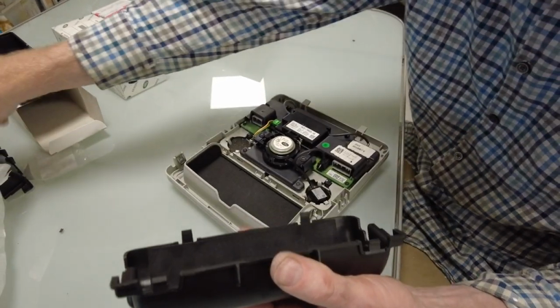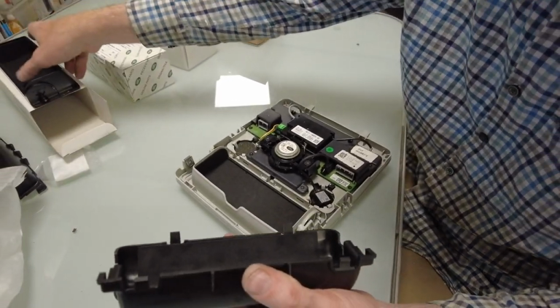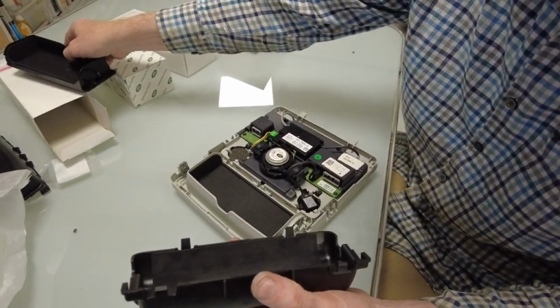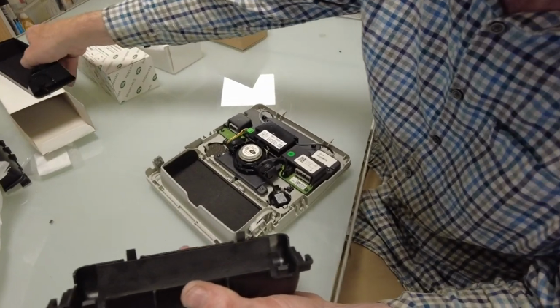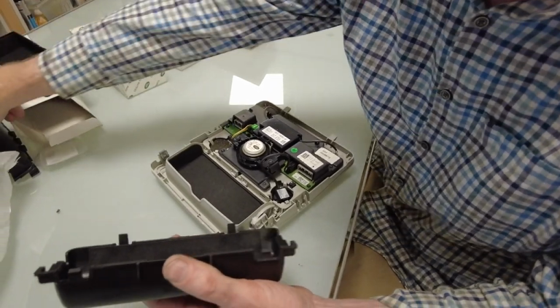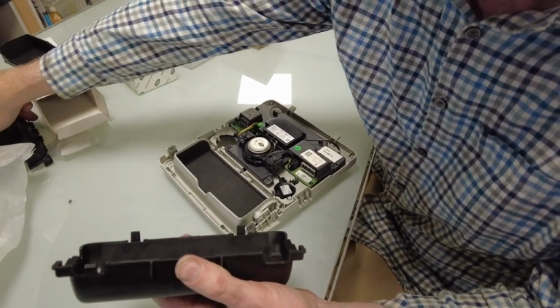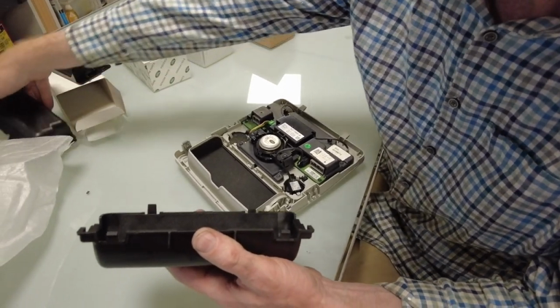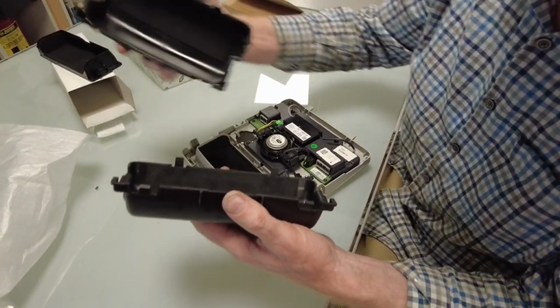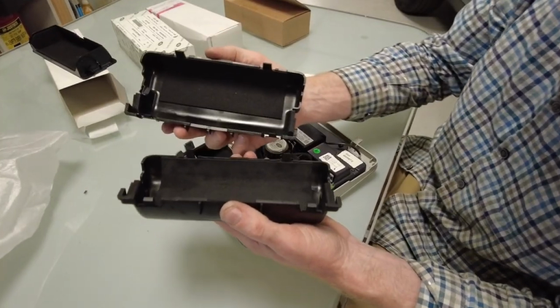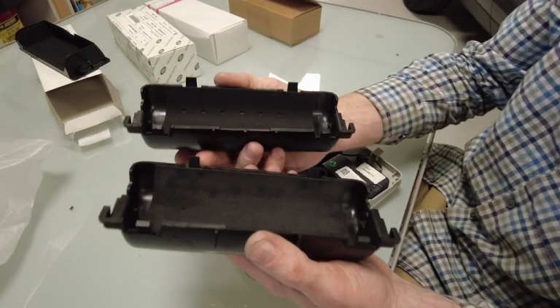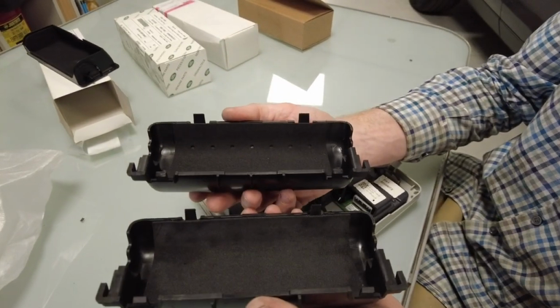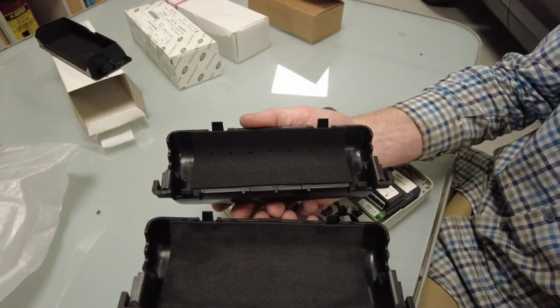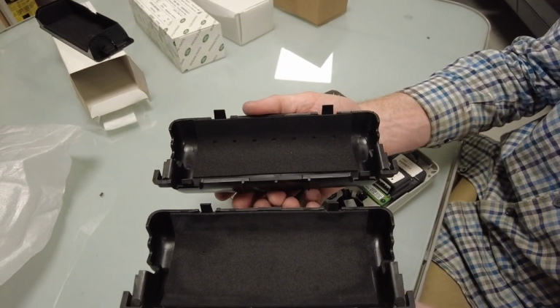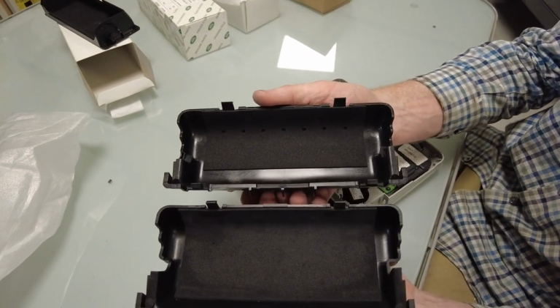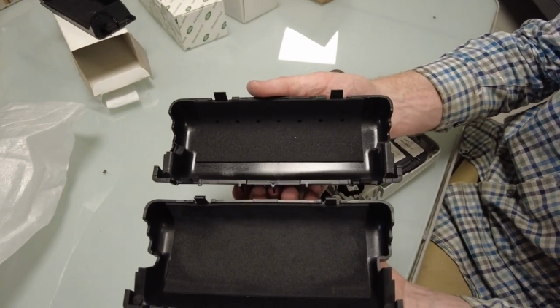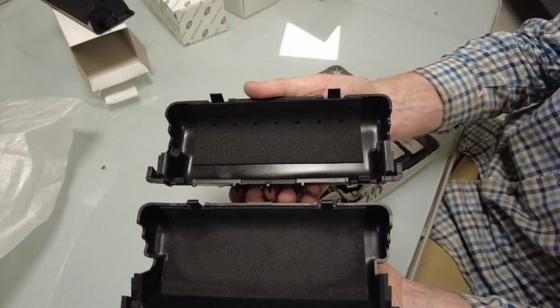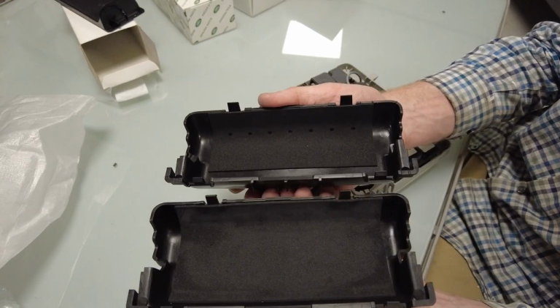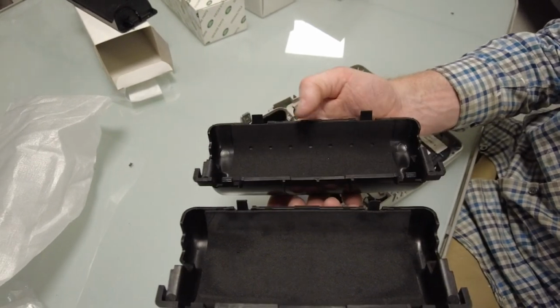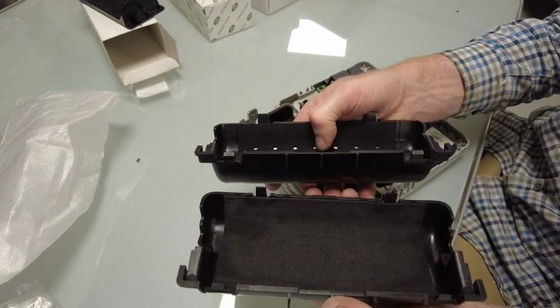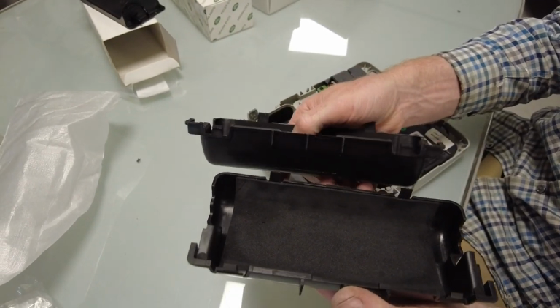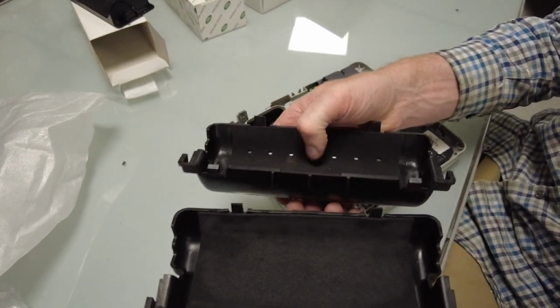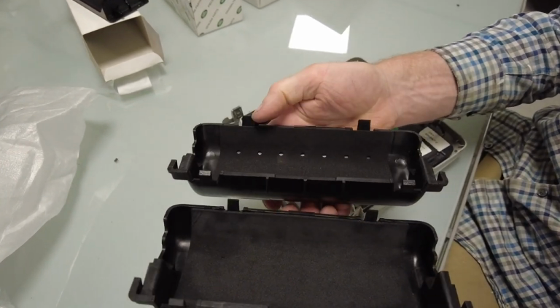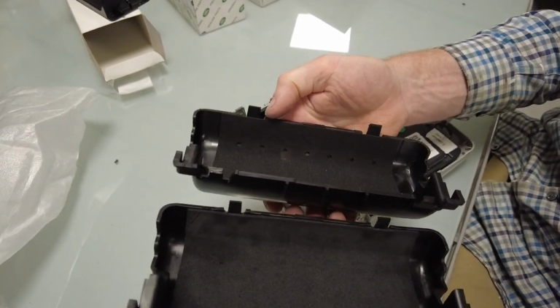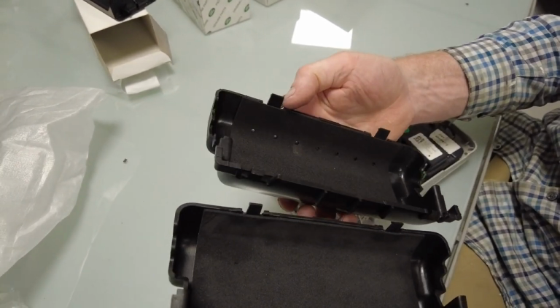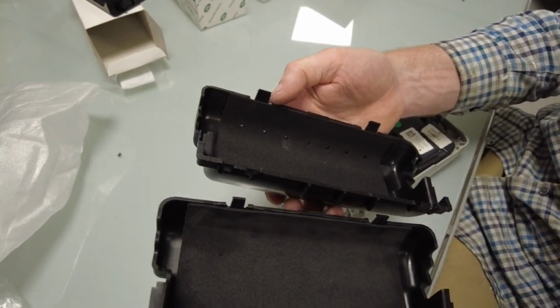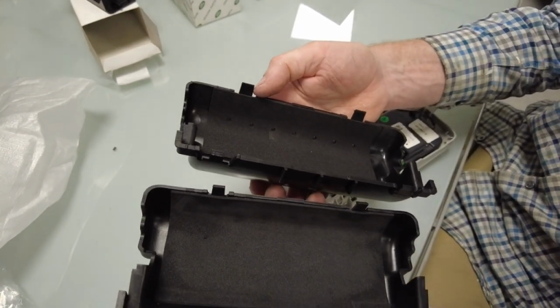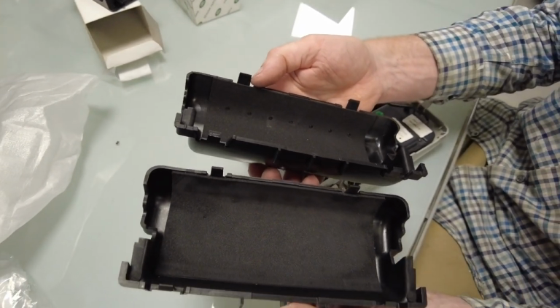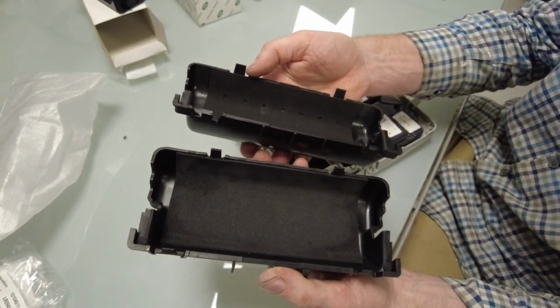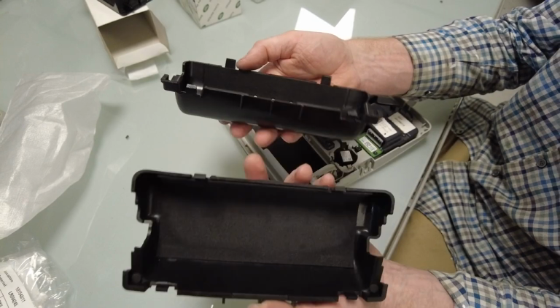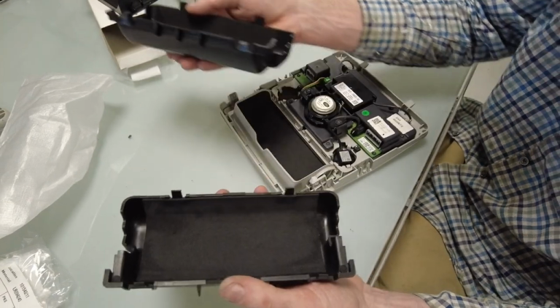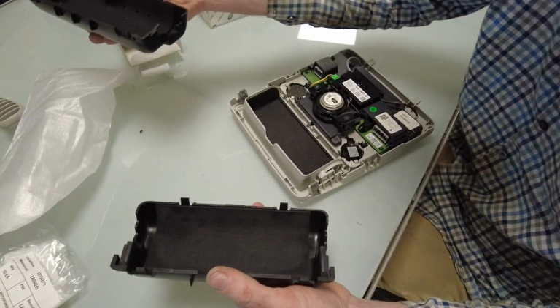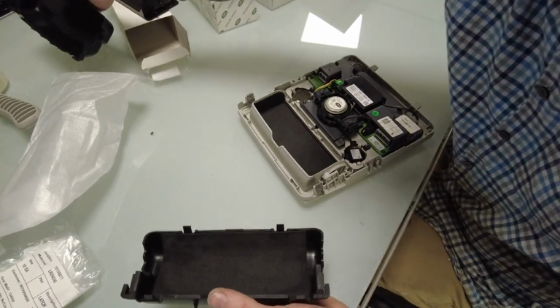Interestingly, they seem to have changed the design - that one seems to have some holes in it. What do you reckon the holes are for? Ventilation maybe? Extra design feature - who knows.